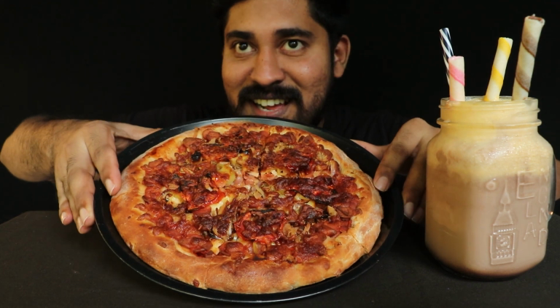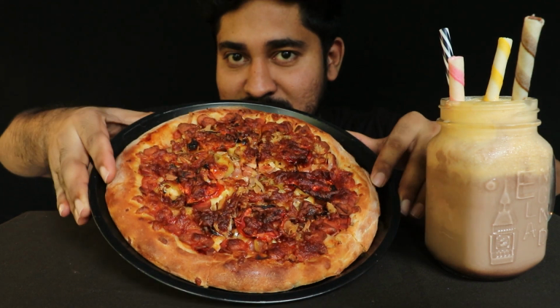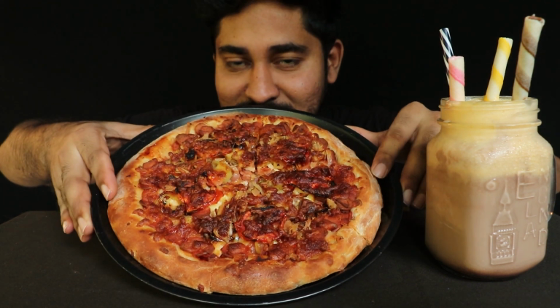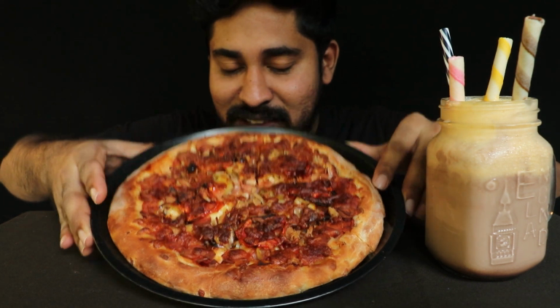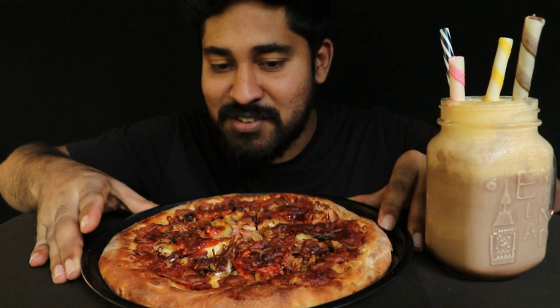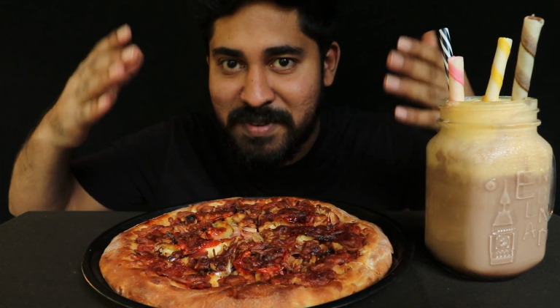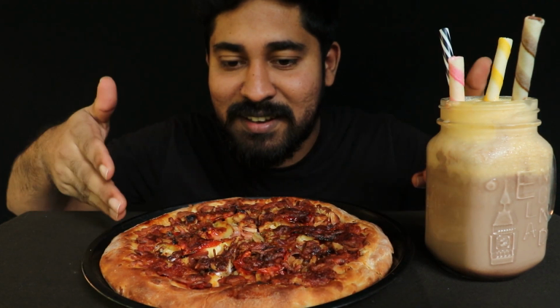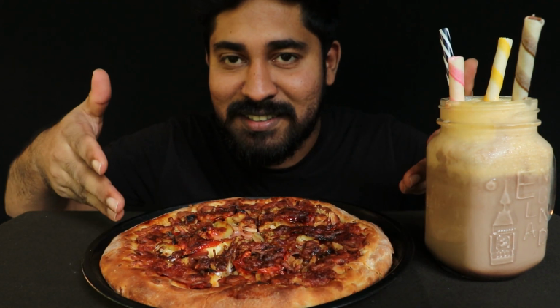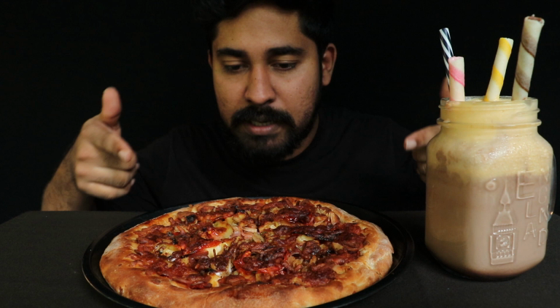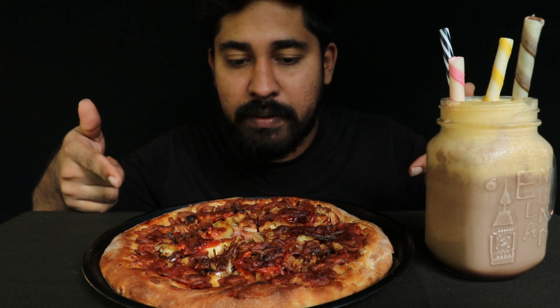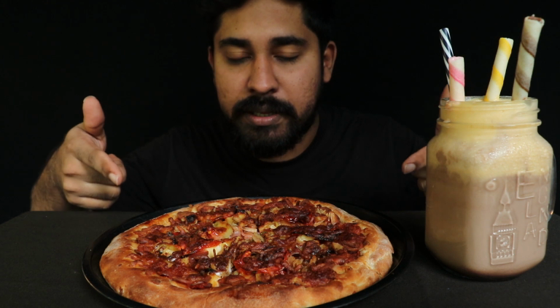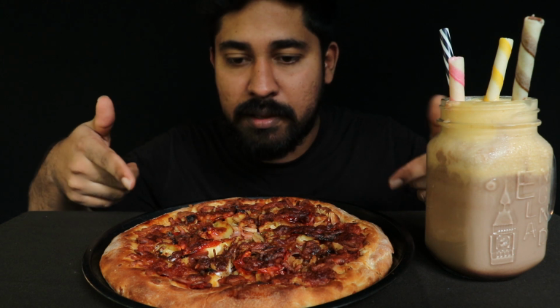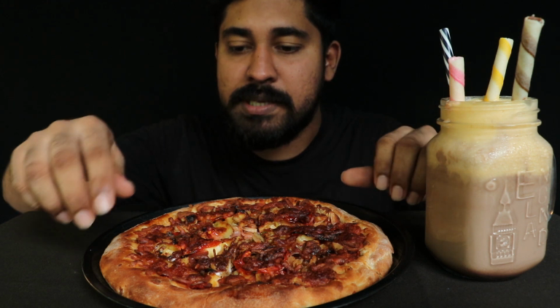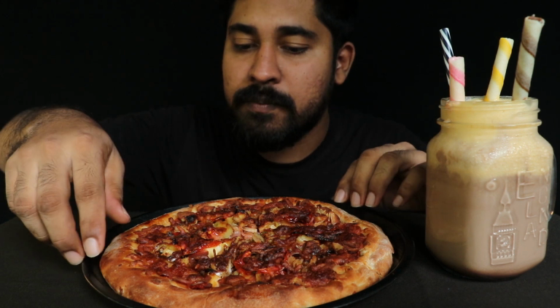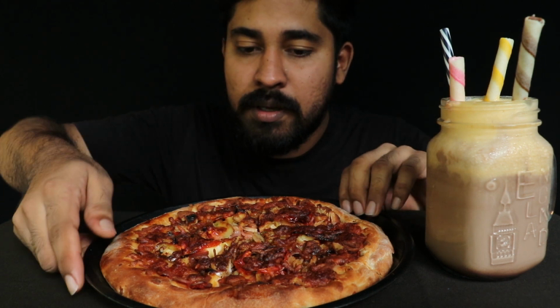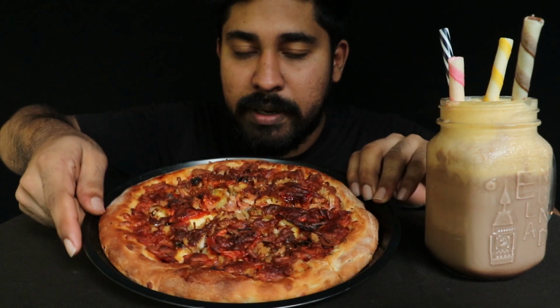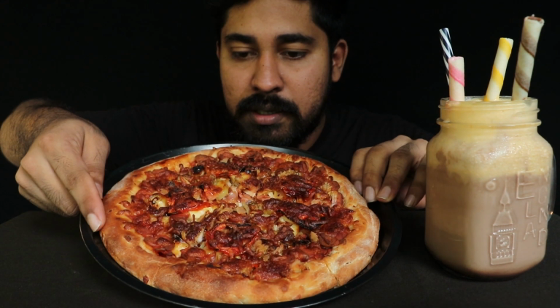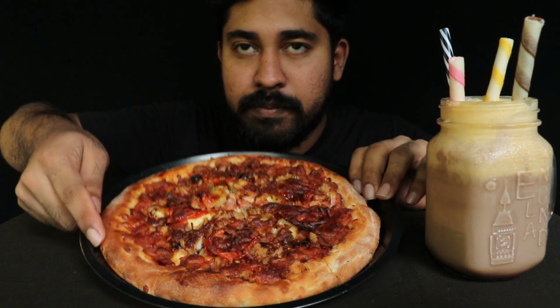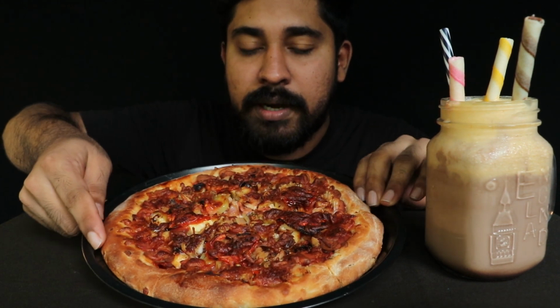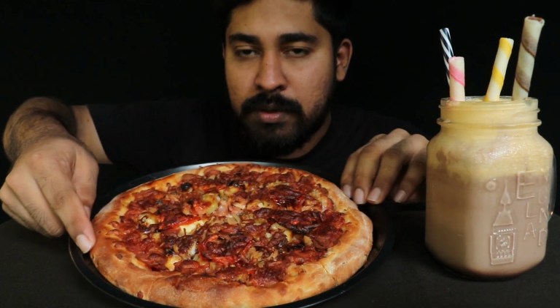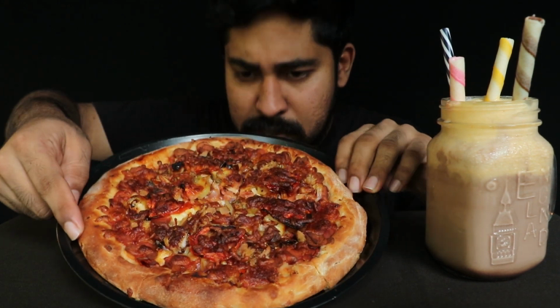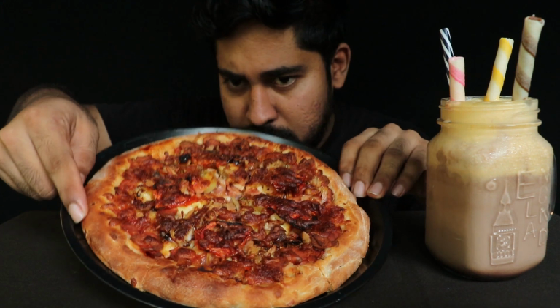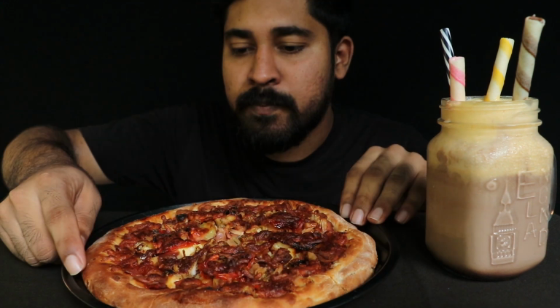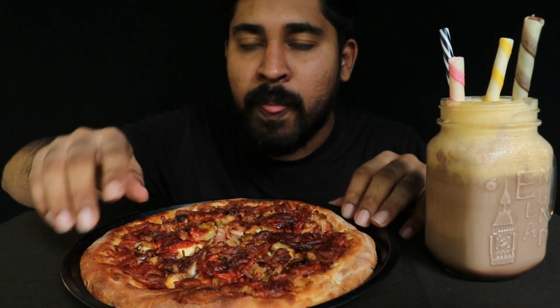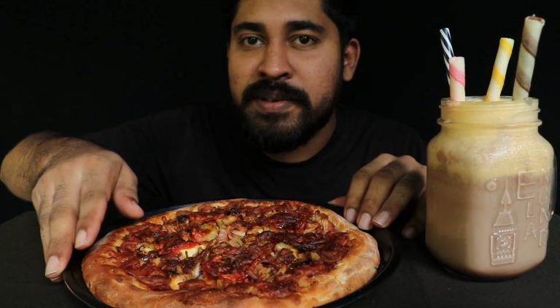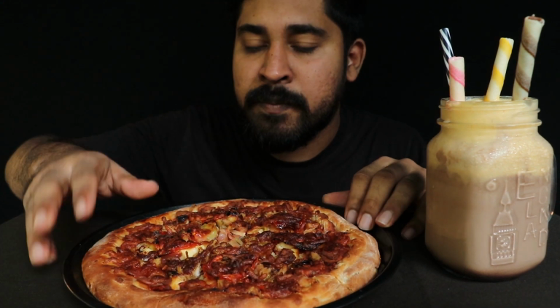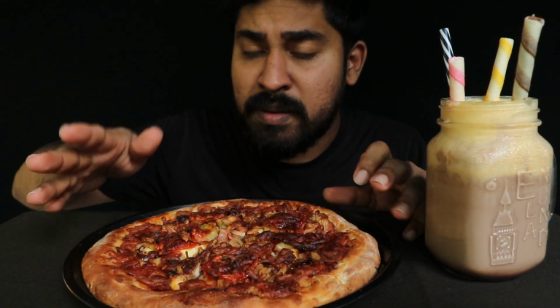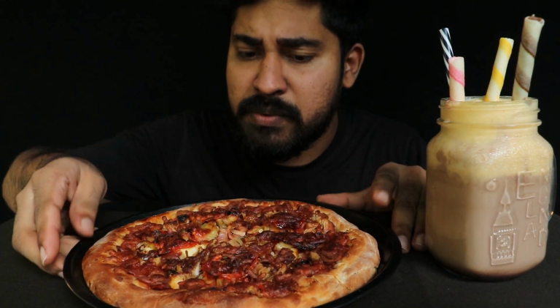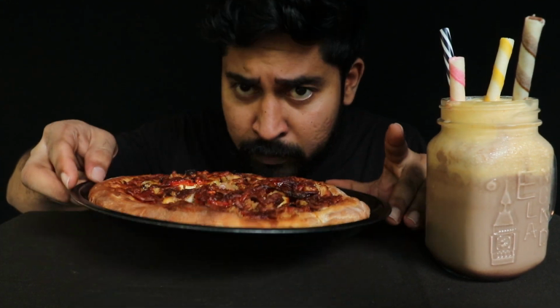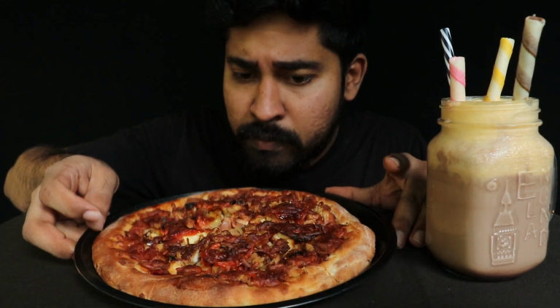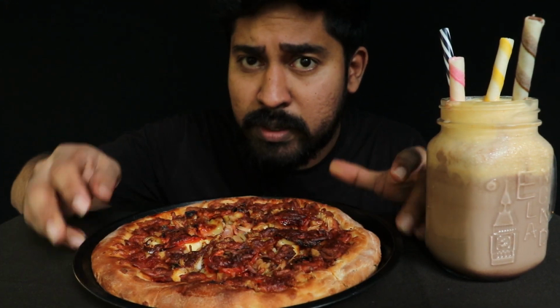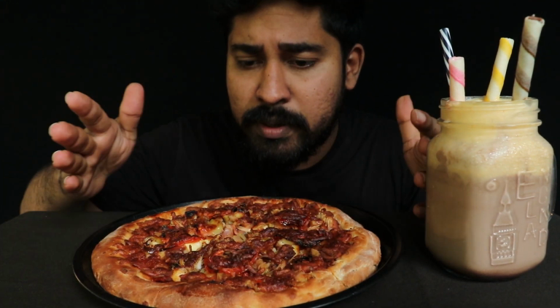This is the supreme pizza. This is the Pizza Hut.